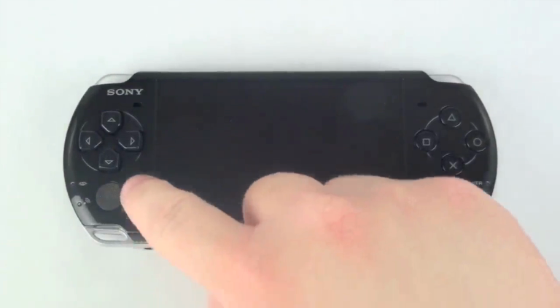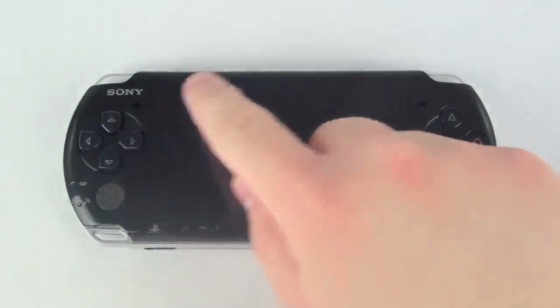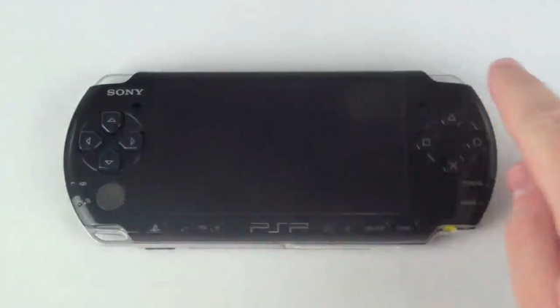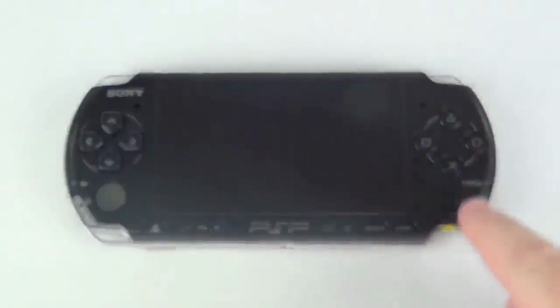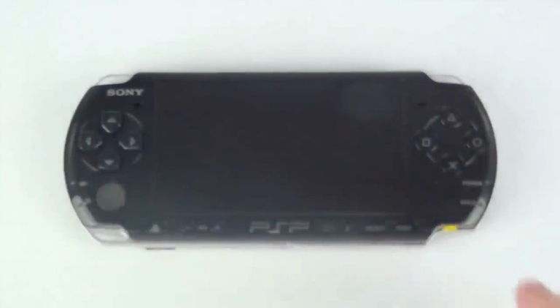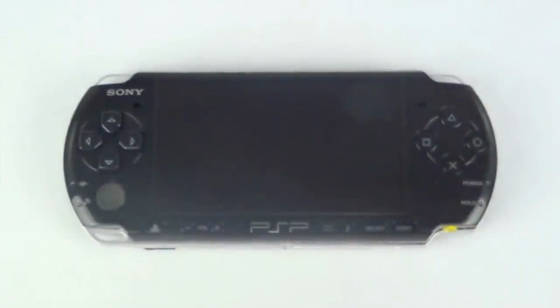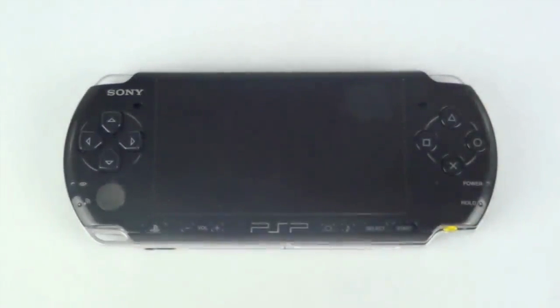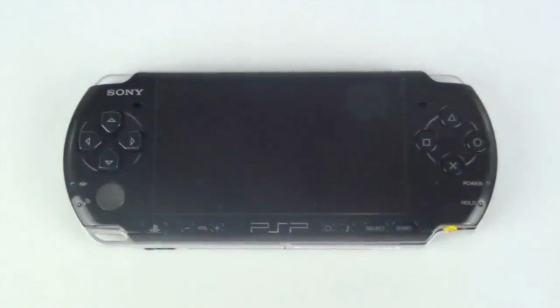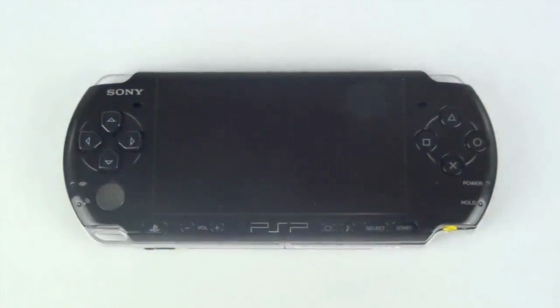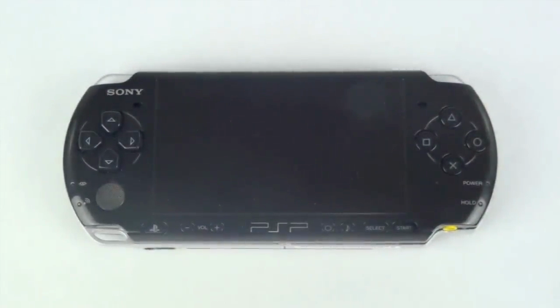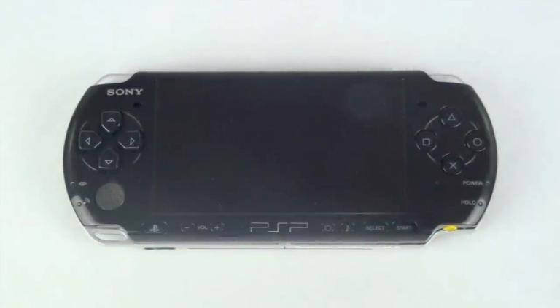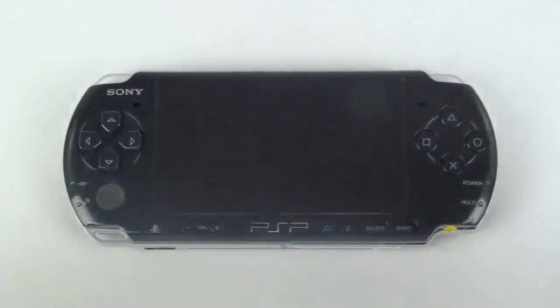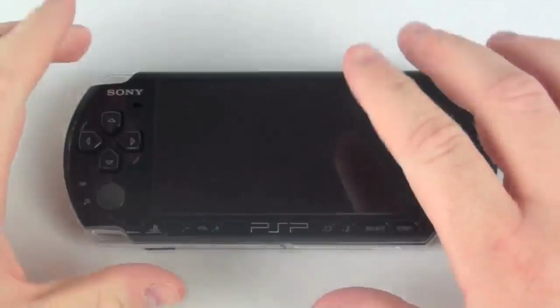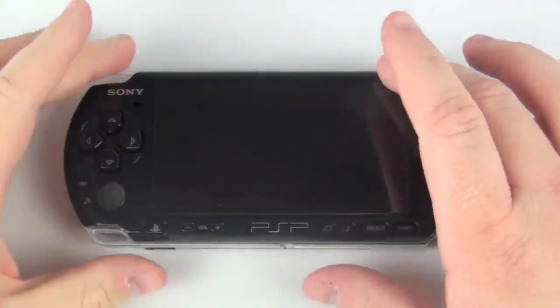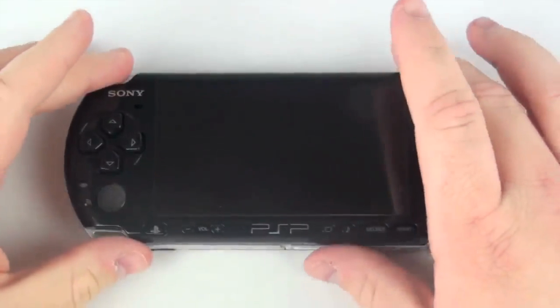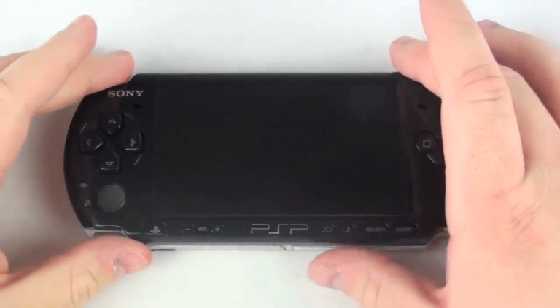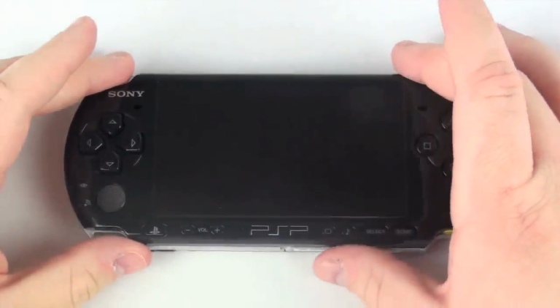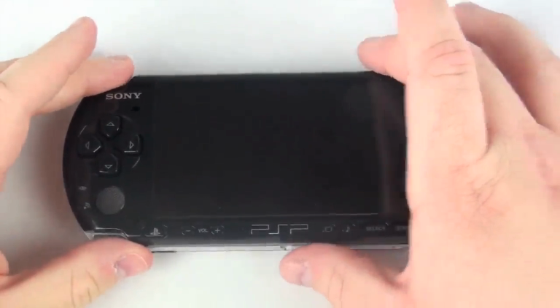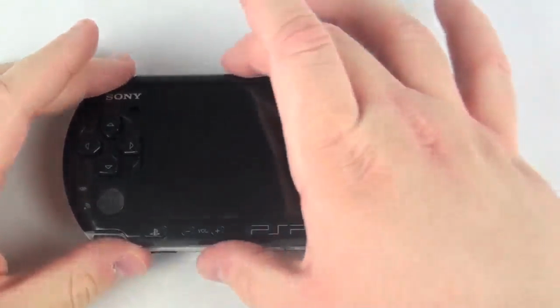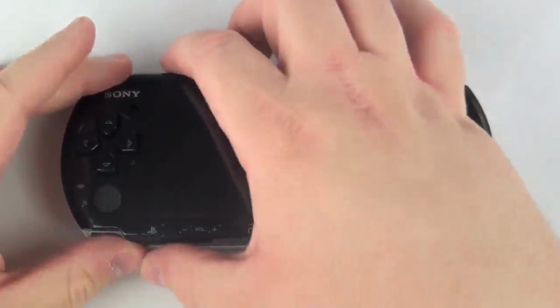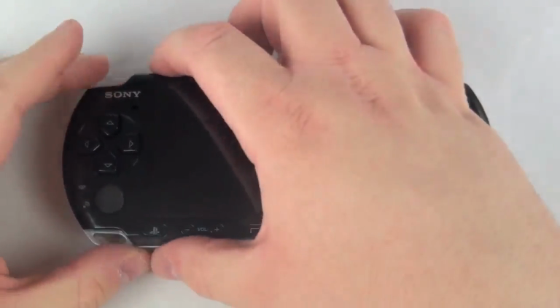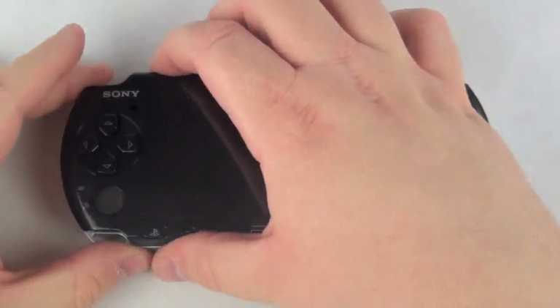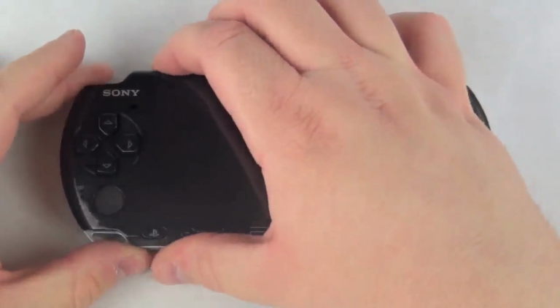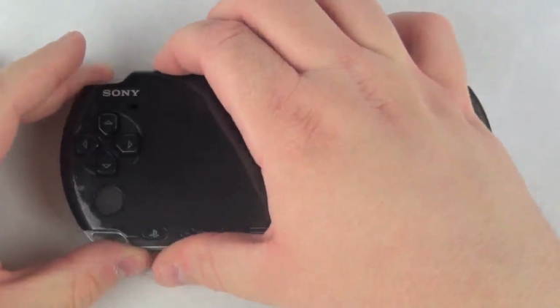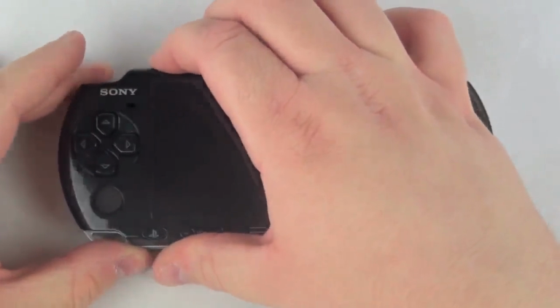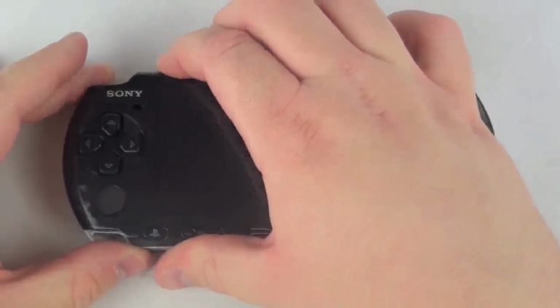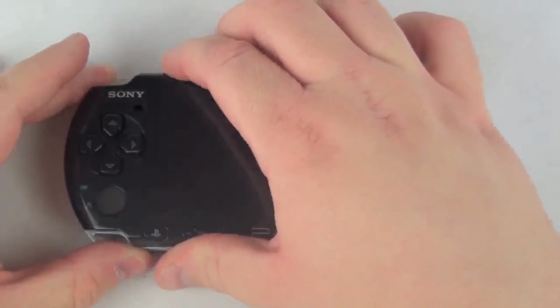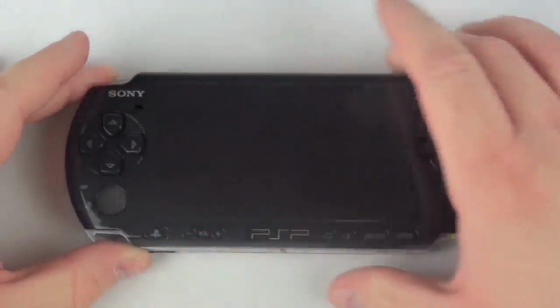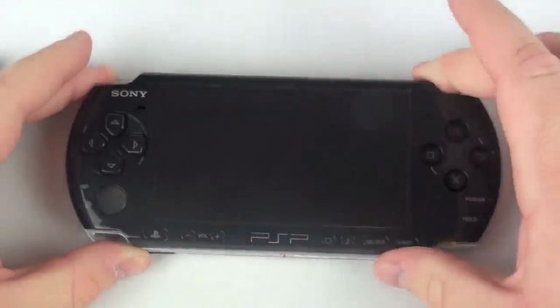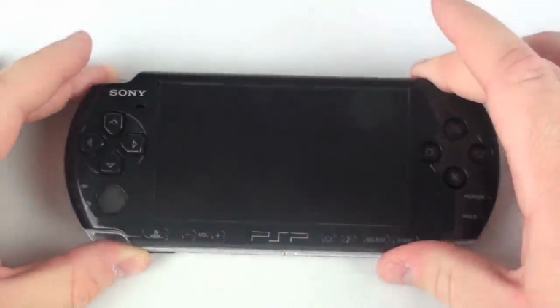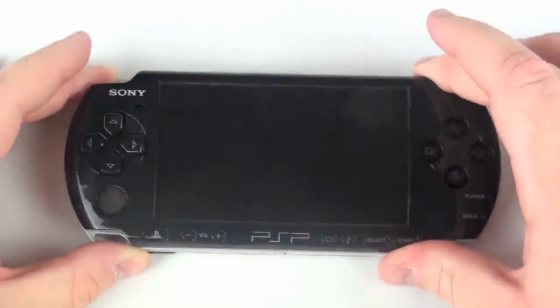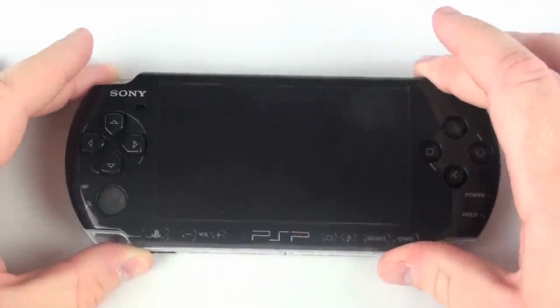Once those screws are removed, you can remove the faceplate of the PSP. Simply just lift up on the faceplate and remove the directional pad.